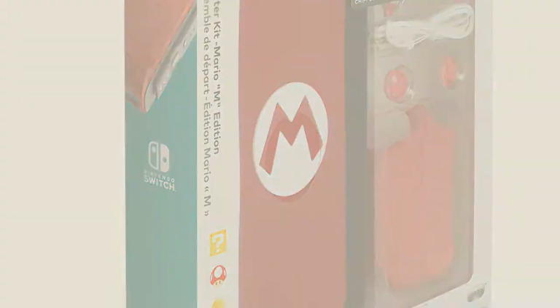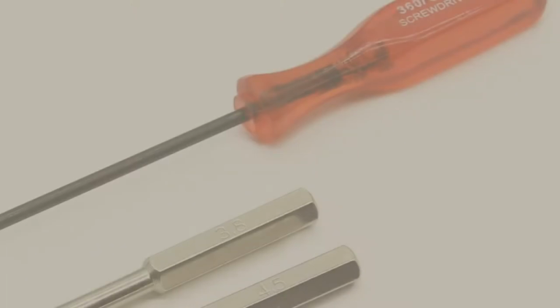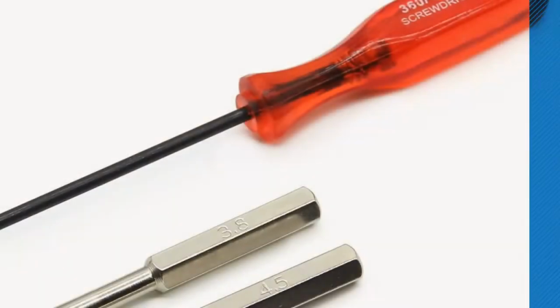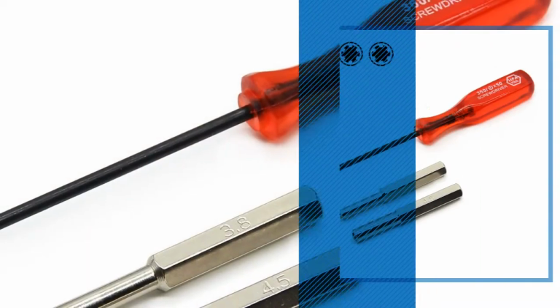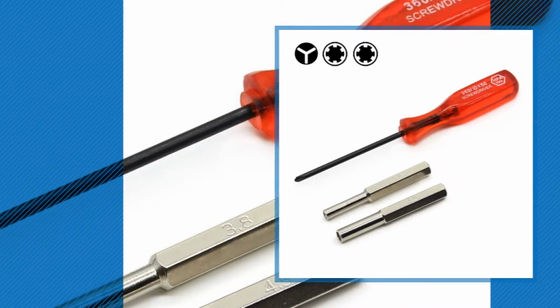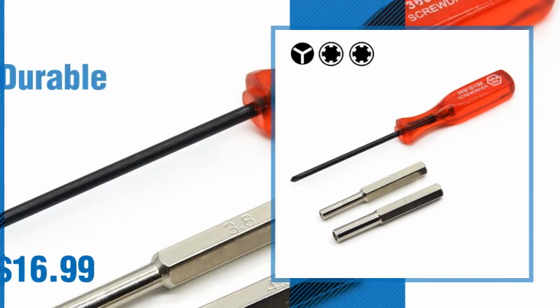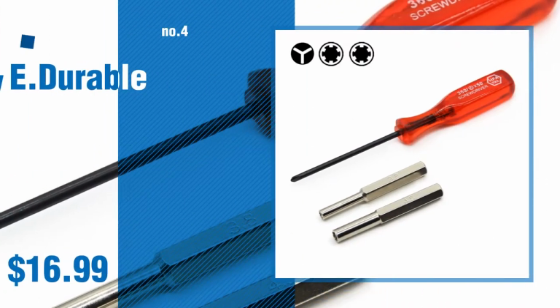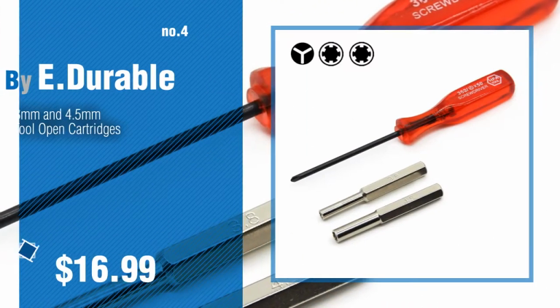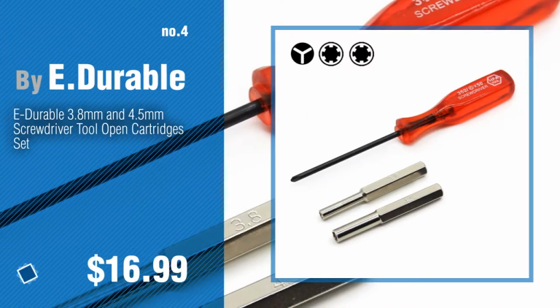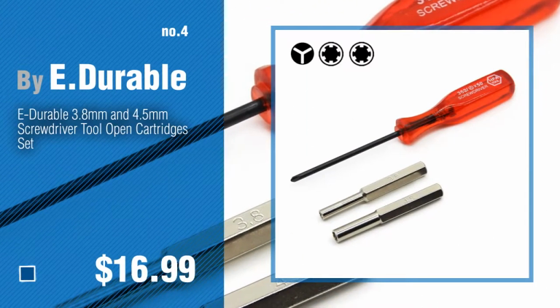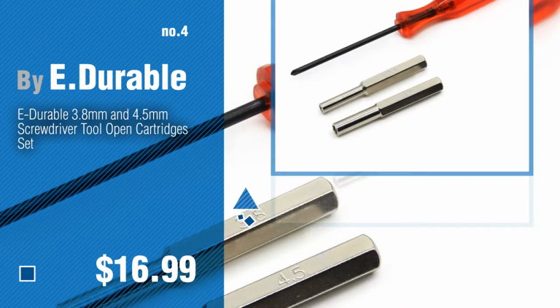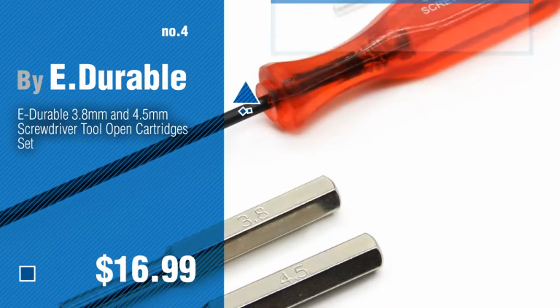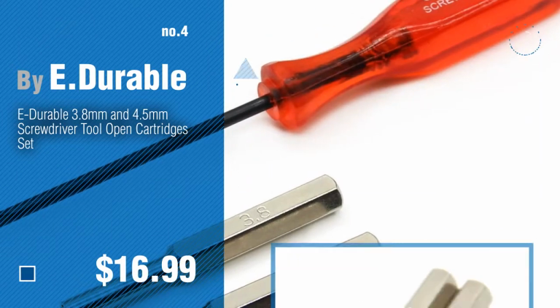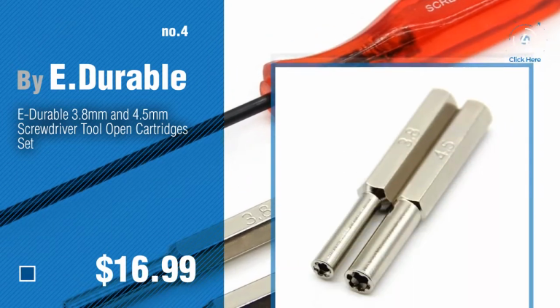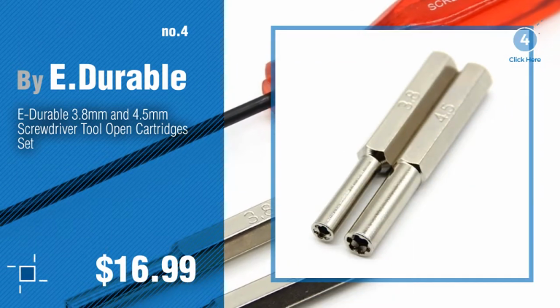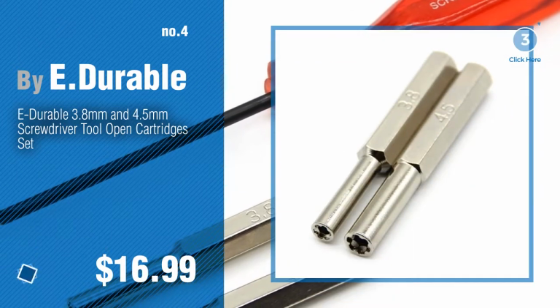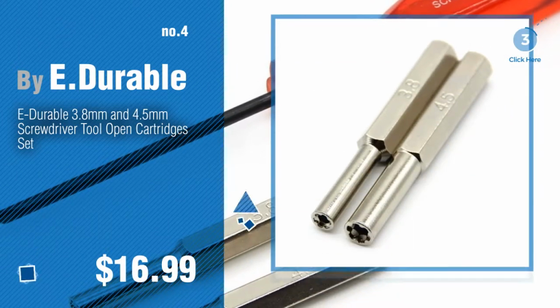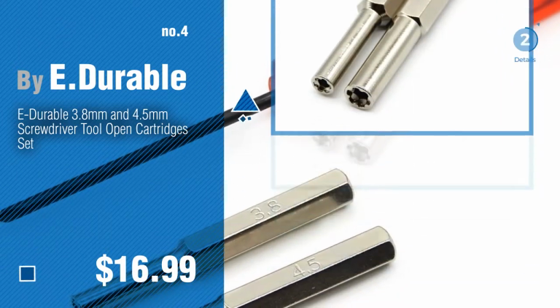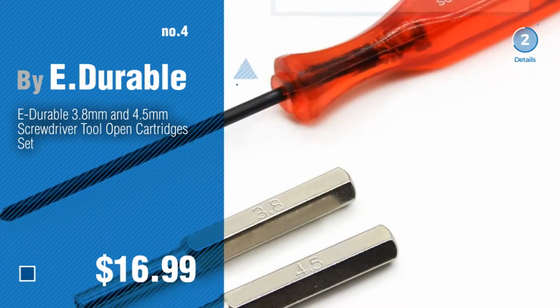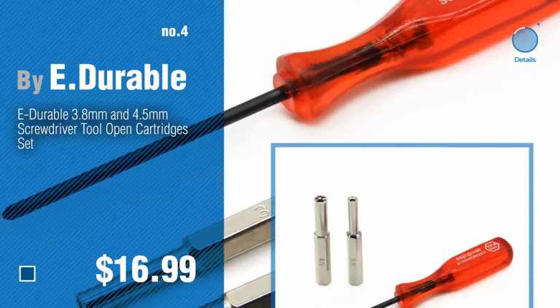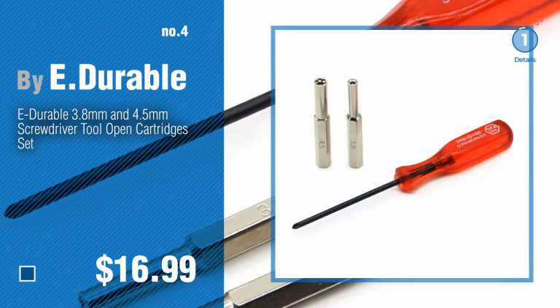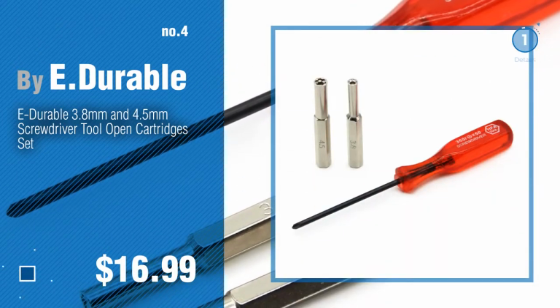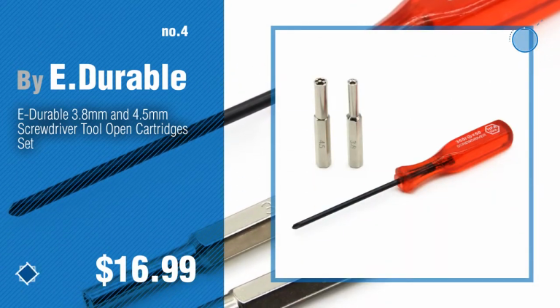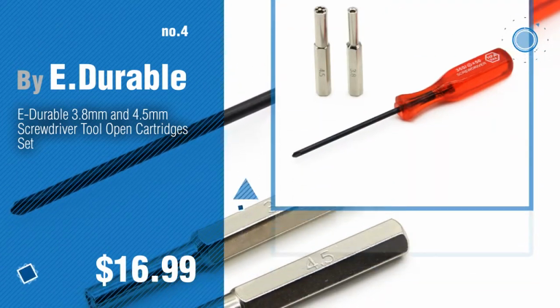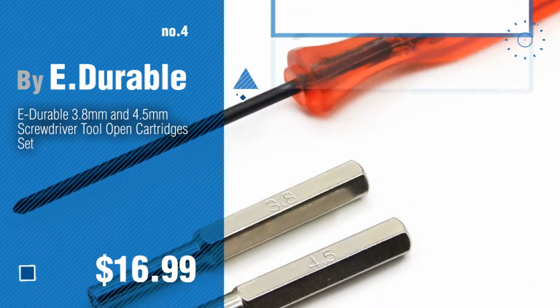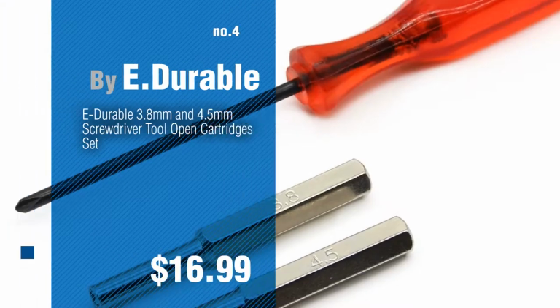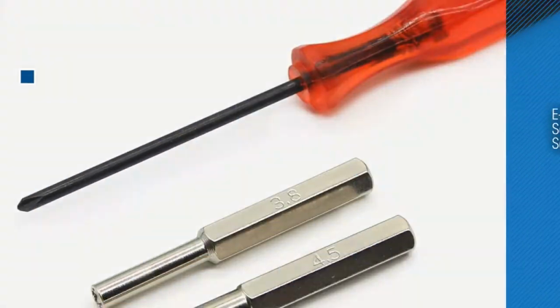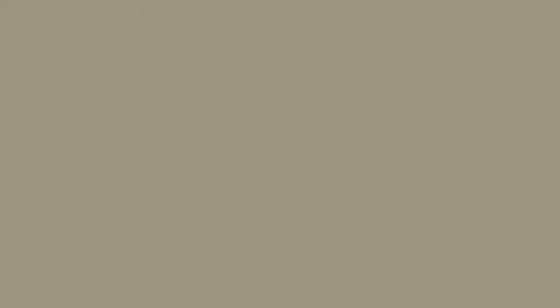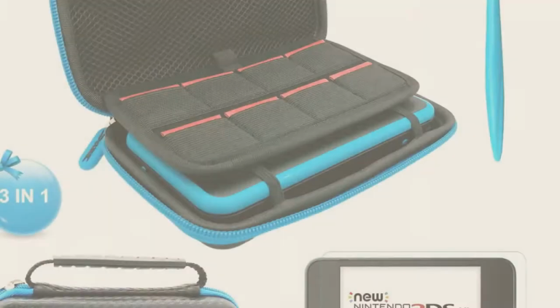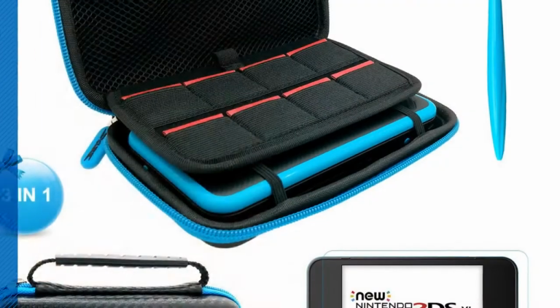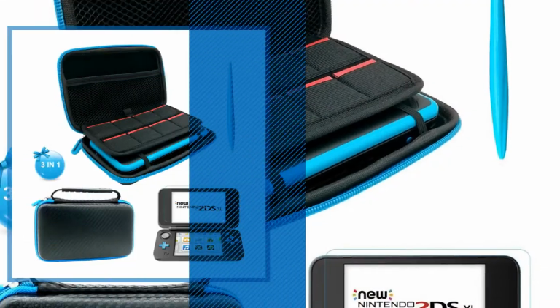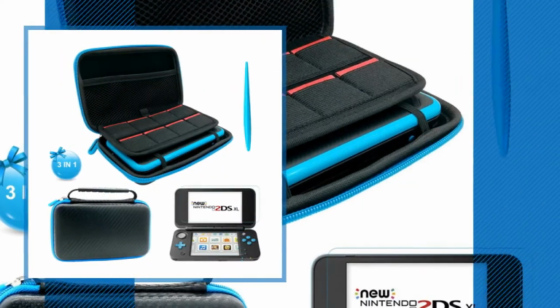Number 4, by E-Durable. Number 5, by Fion.